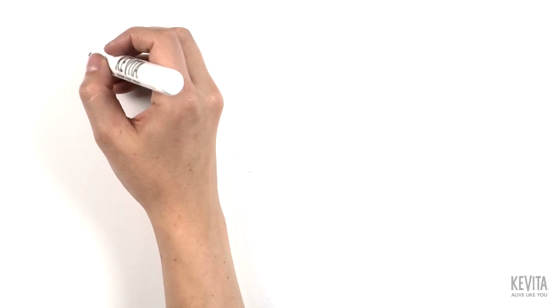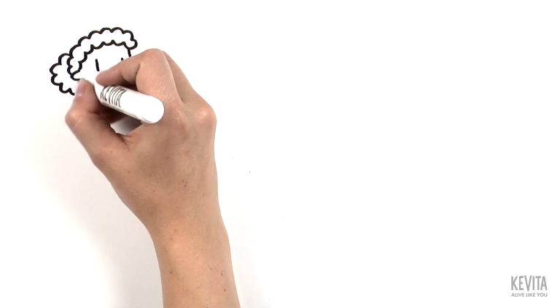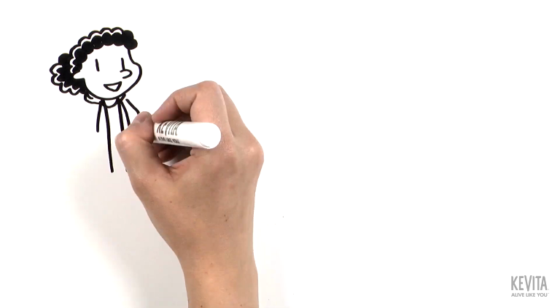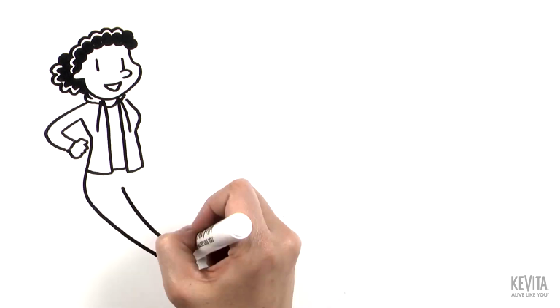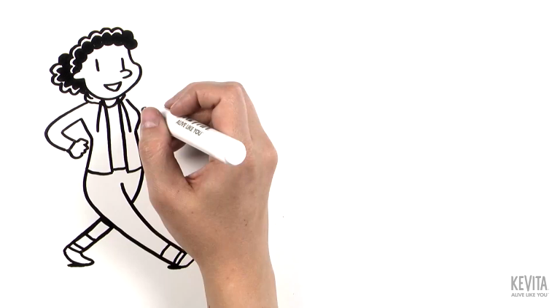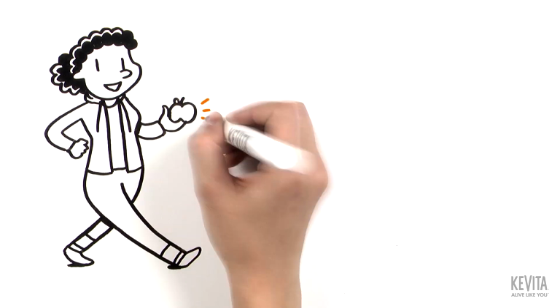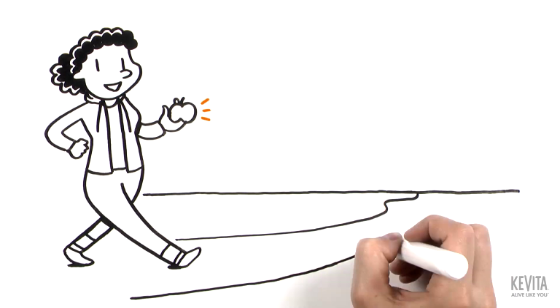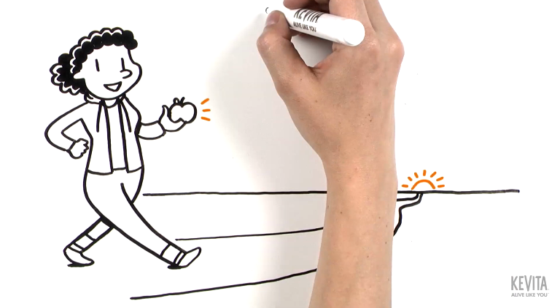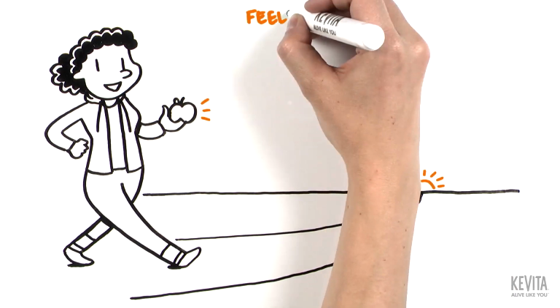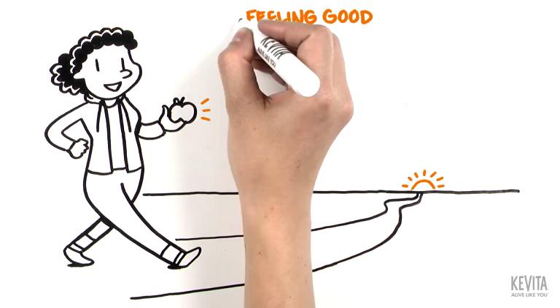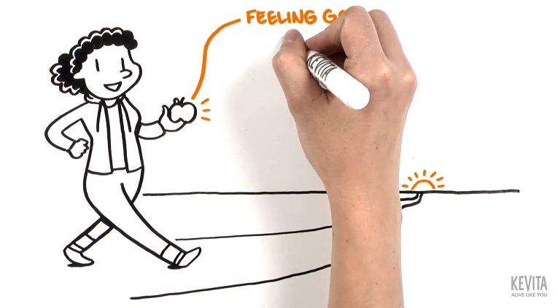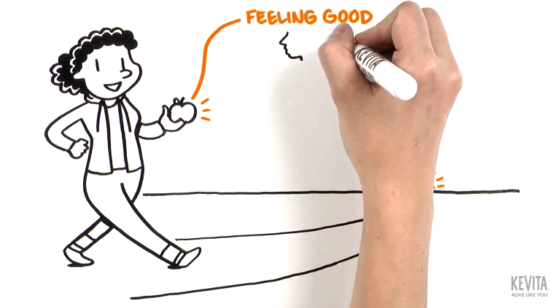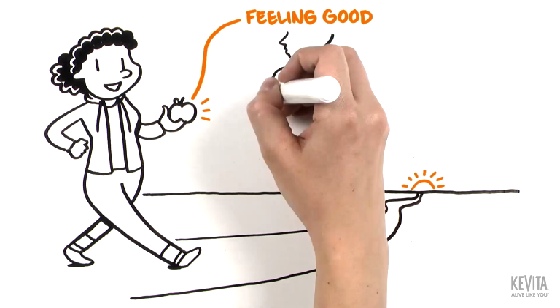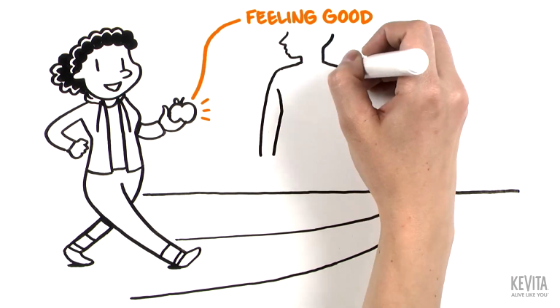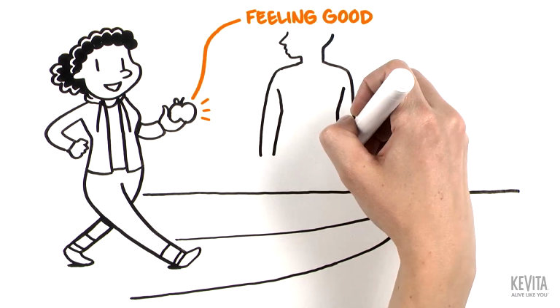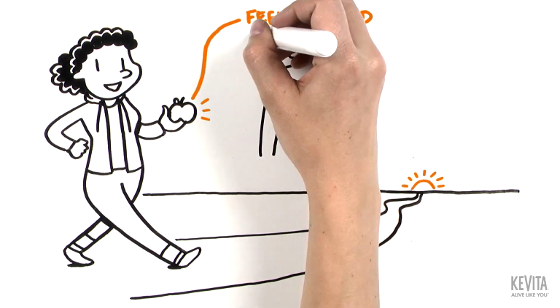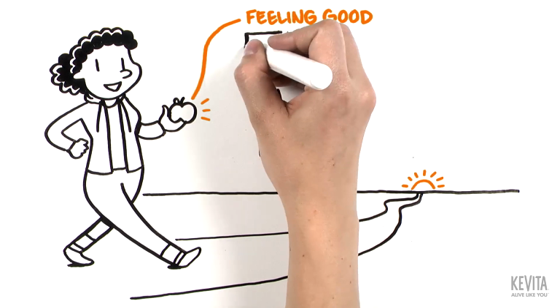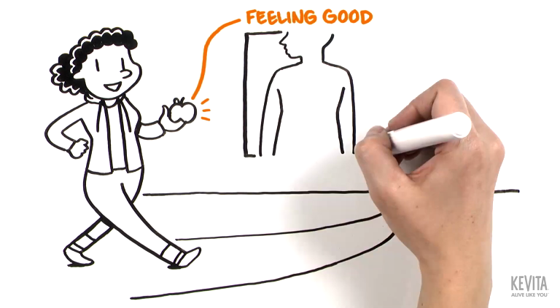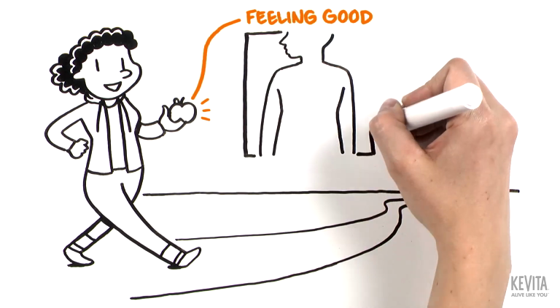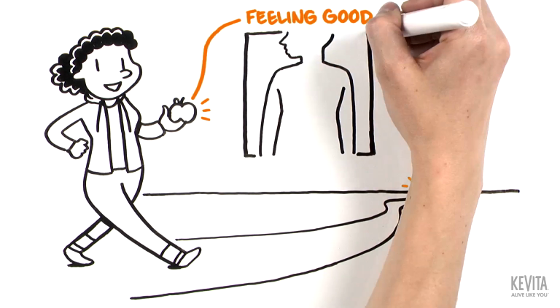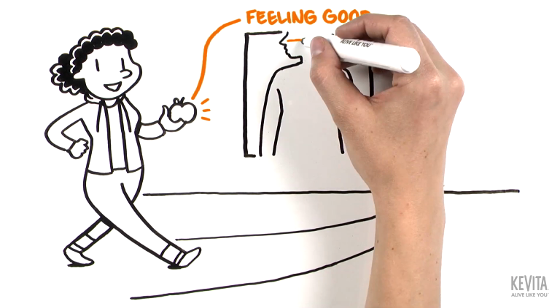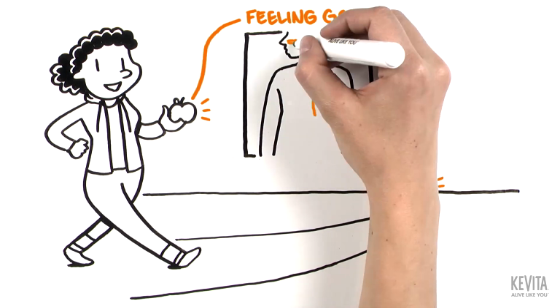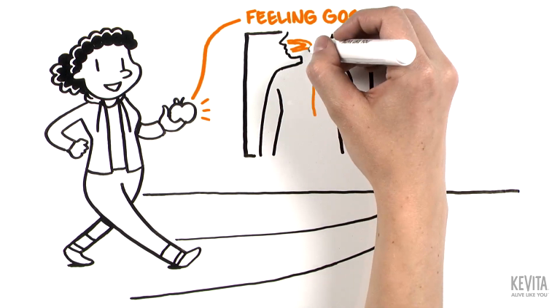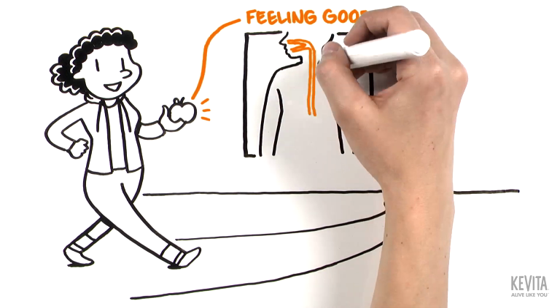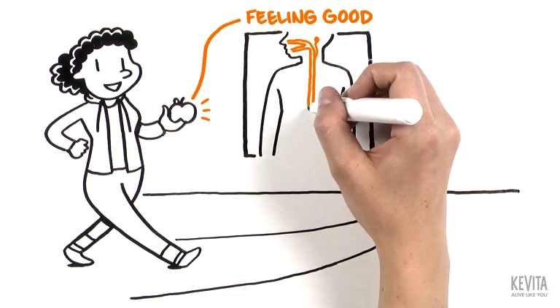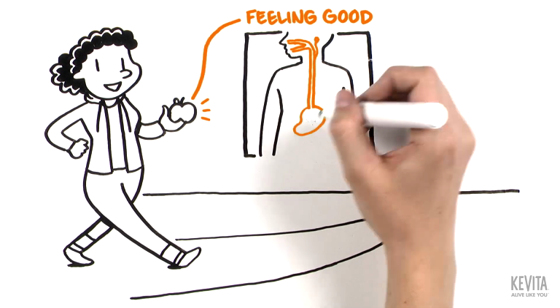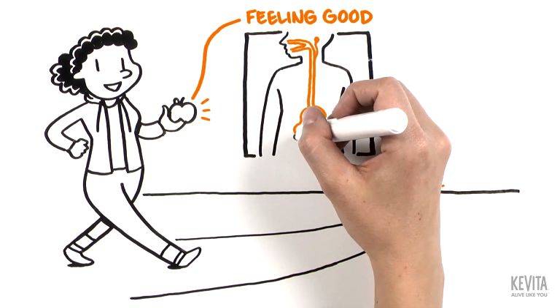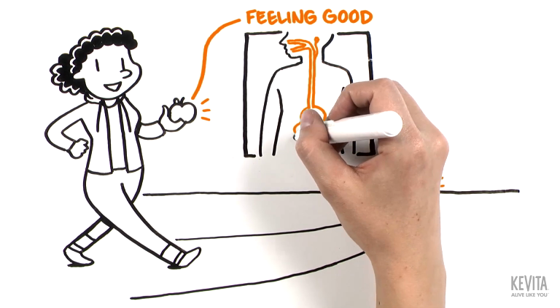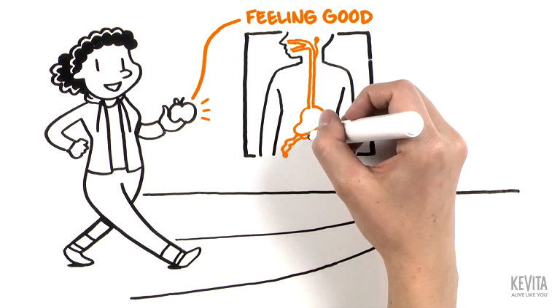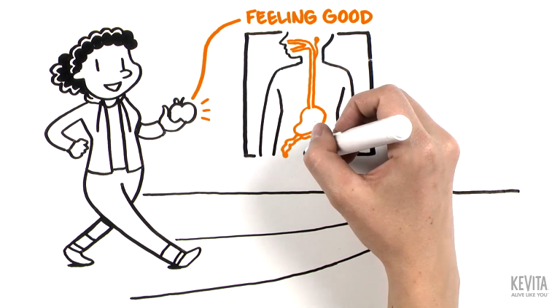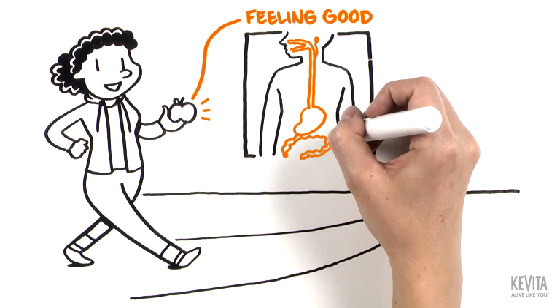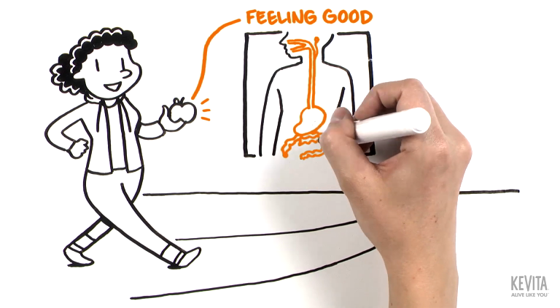When it comes to living a healthy life, feeling good begins in your gut. So let's take a step-by-step look at the process of digestion, or breaking down food into a form the body can use.